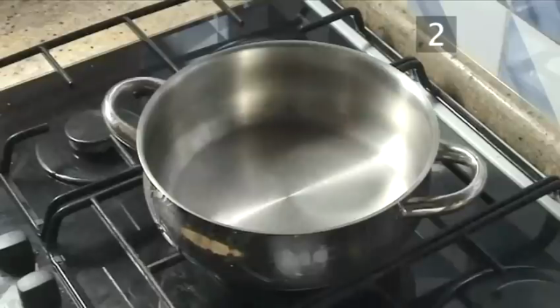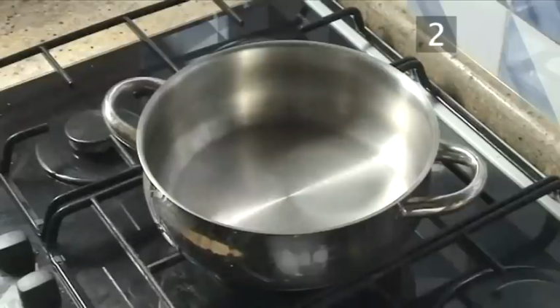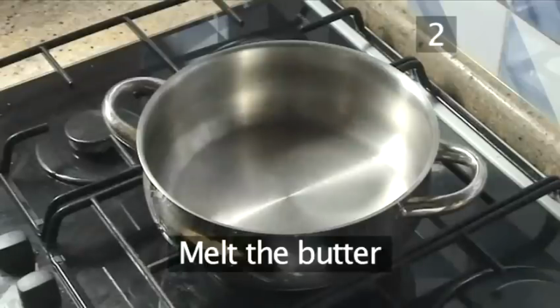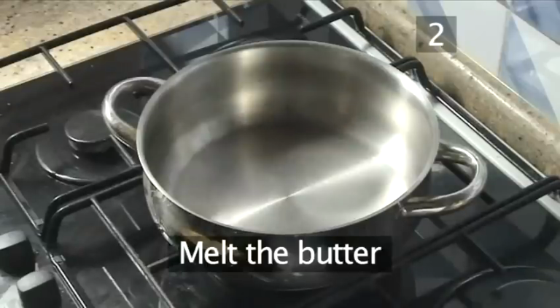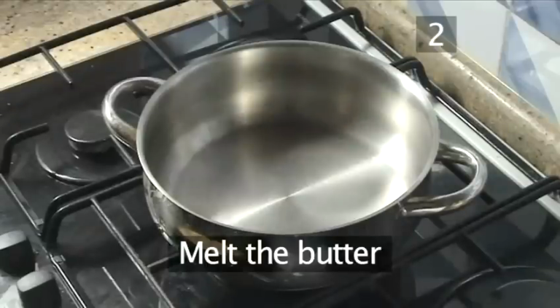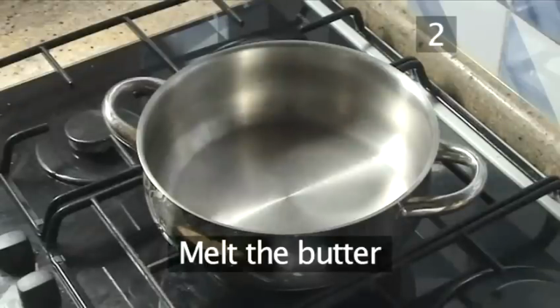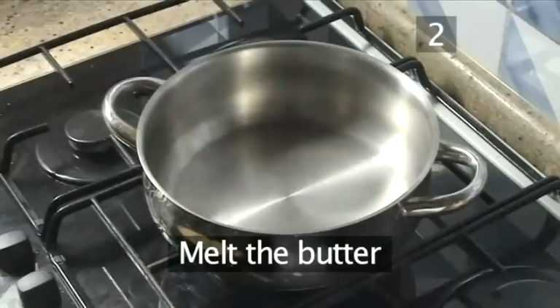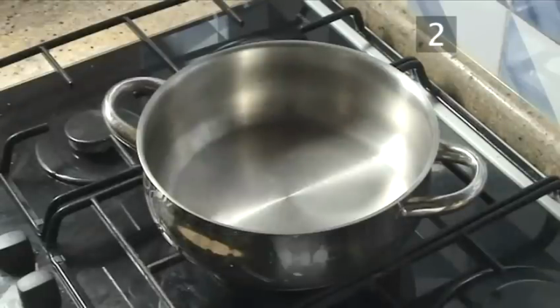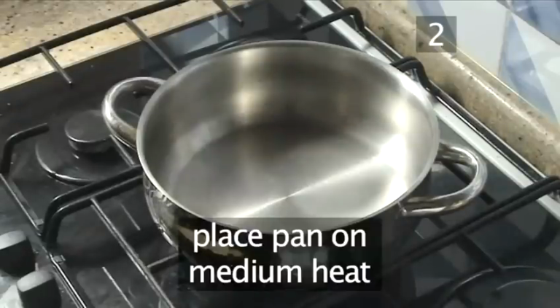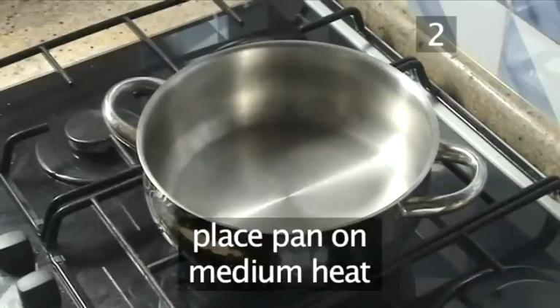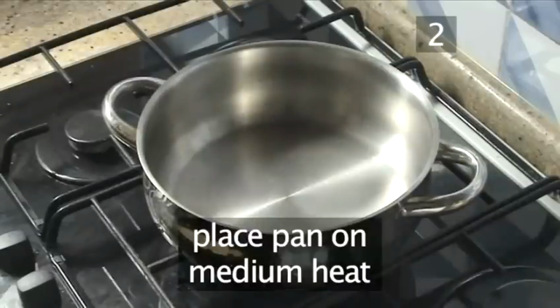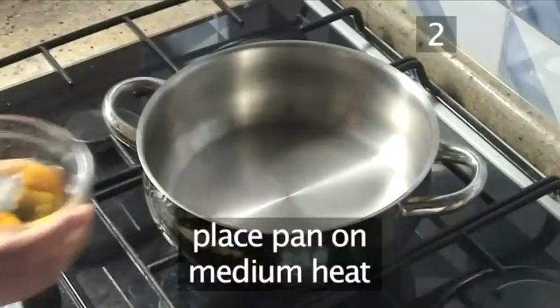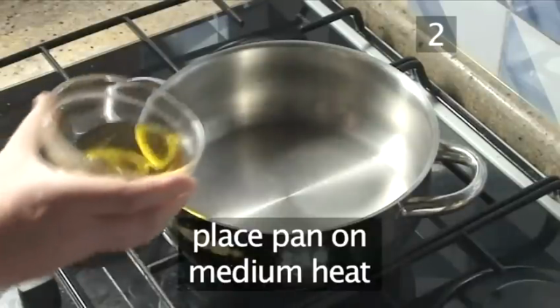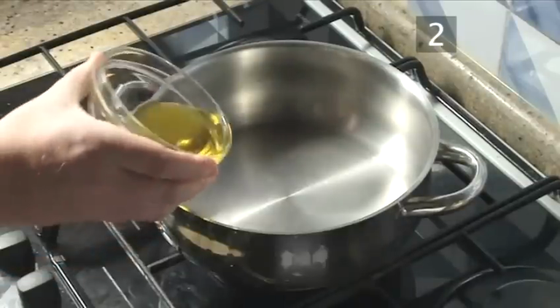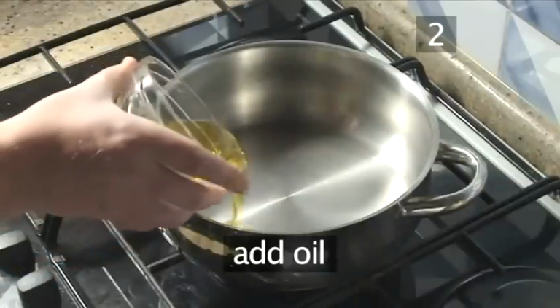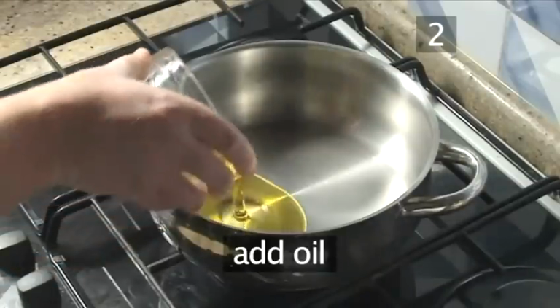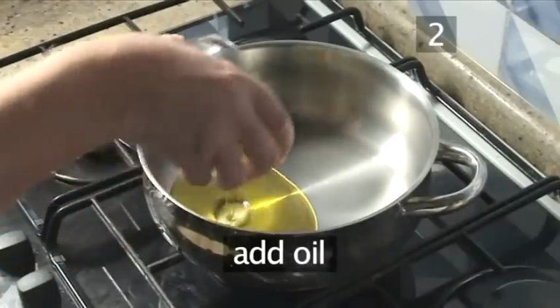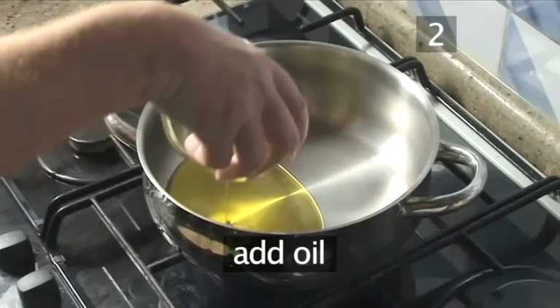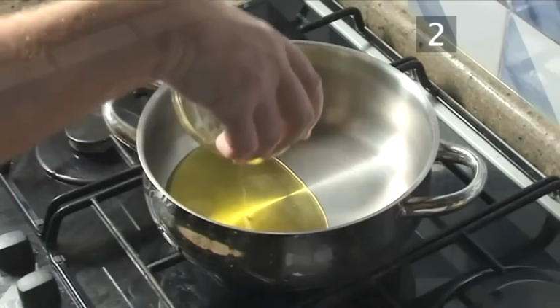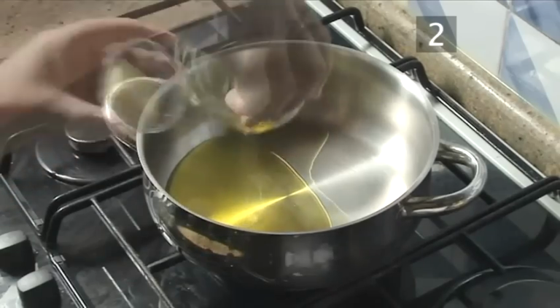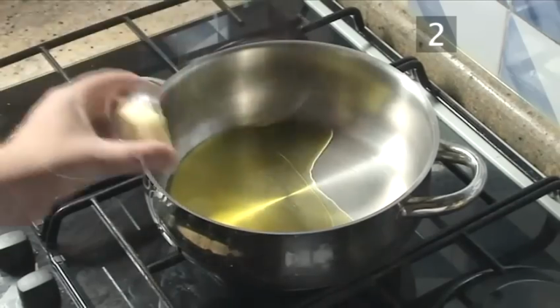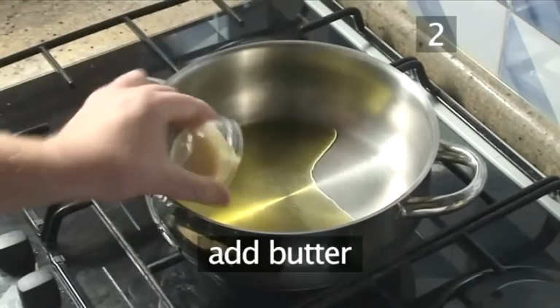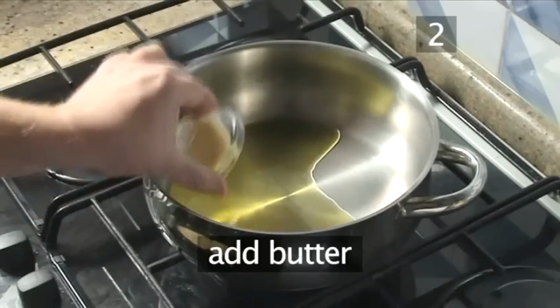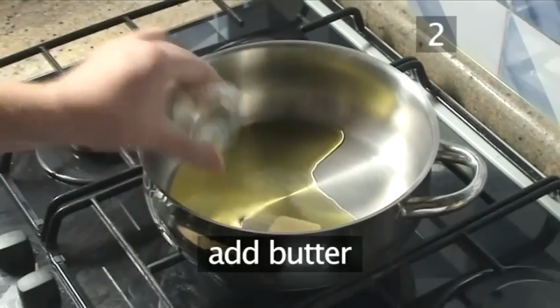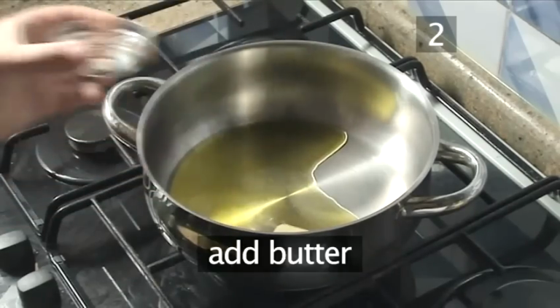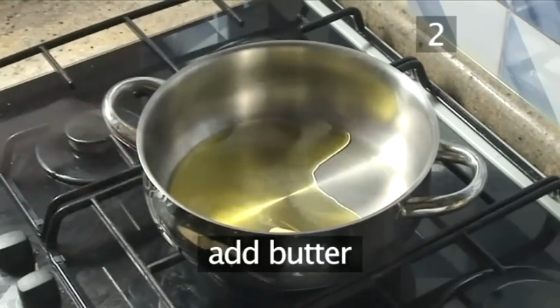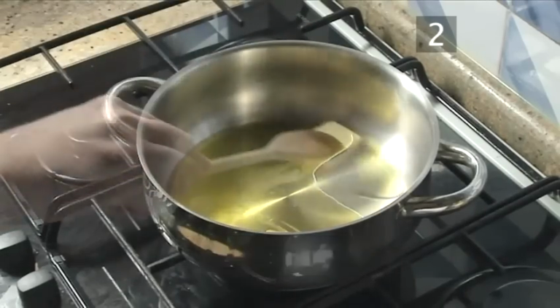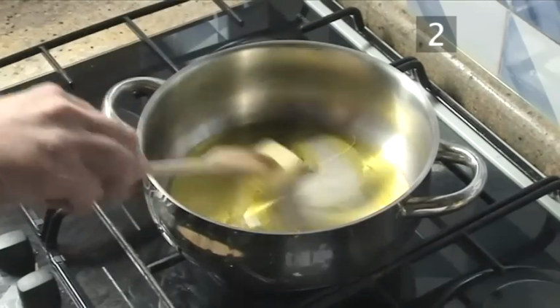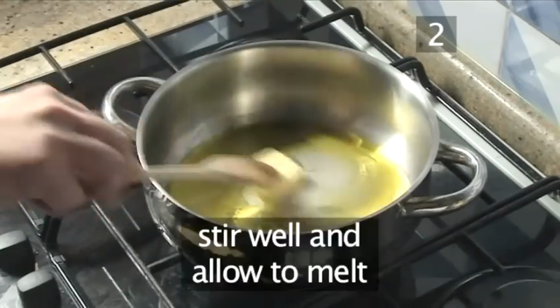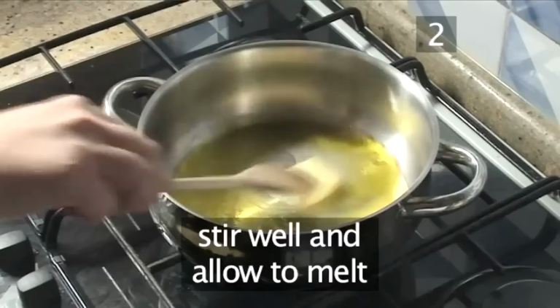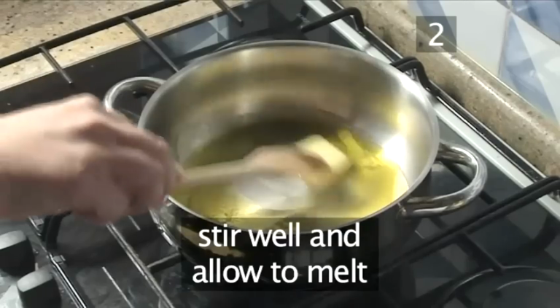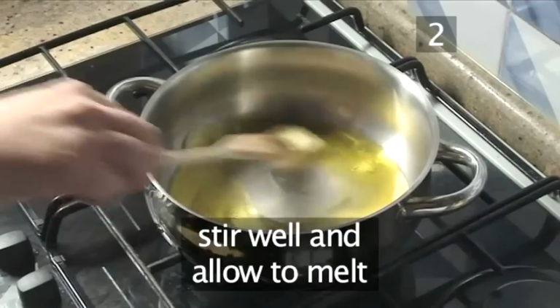Step 2: Melt the butter. Place a pan on a medium heat, add the oil and the butter, stir well and allow to melt.